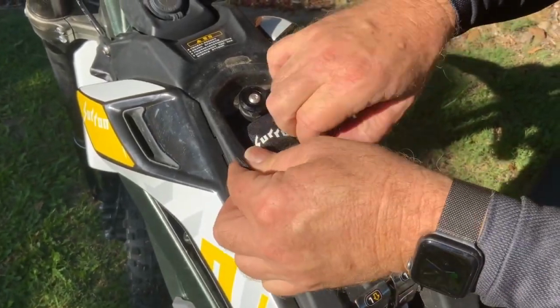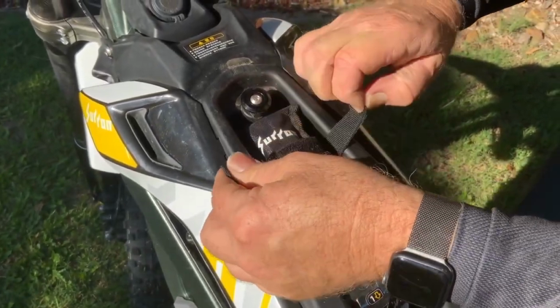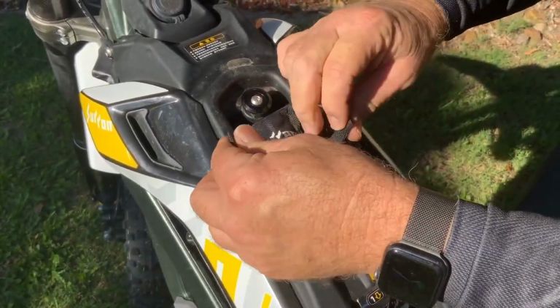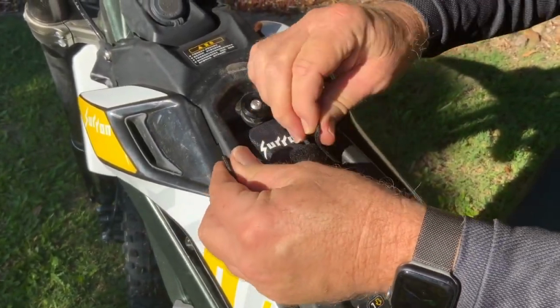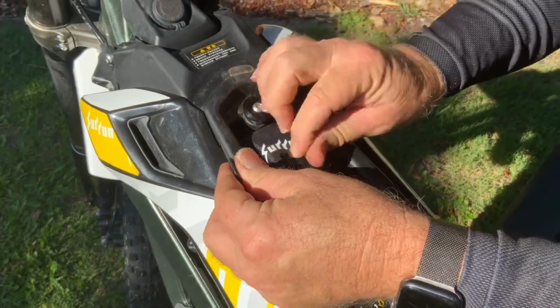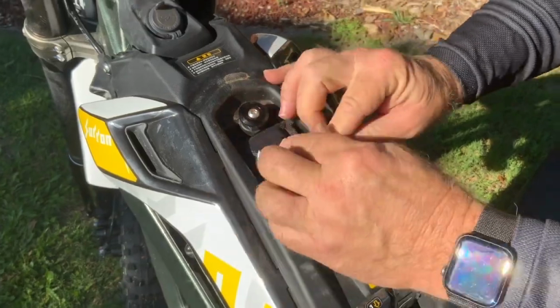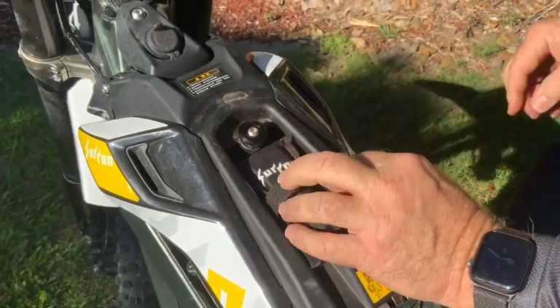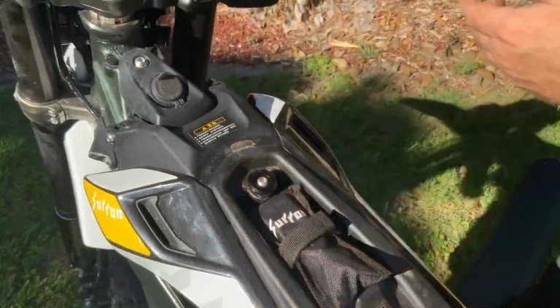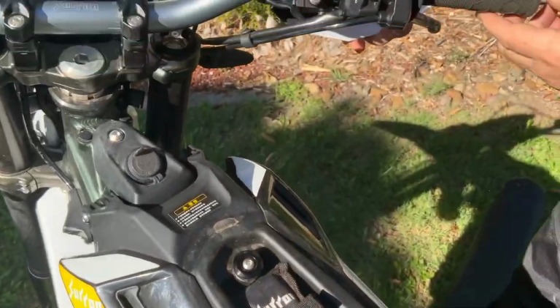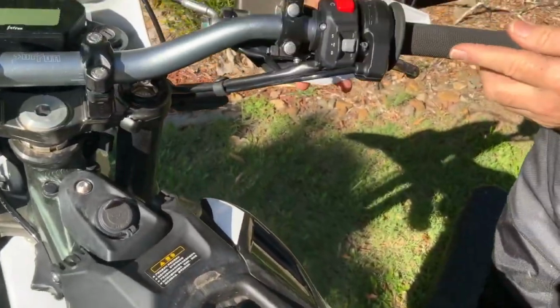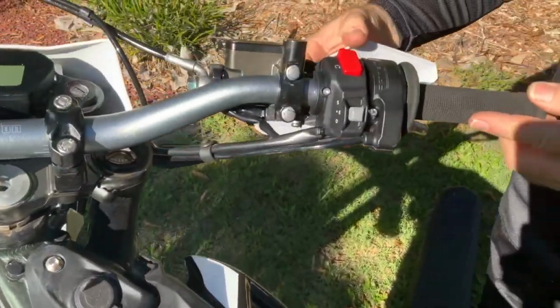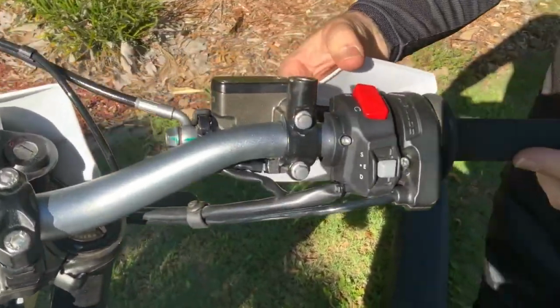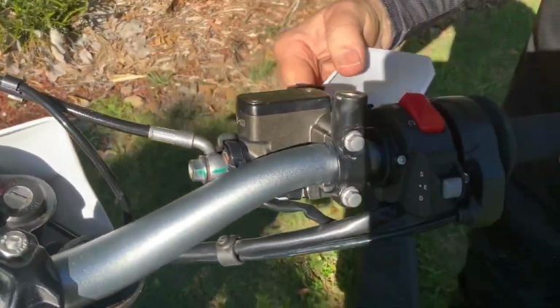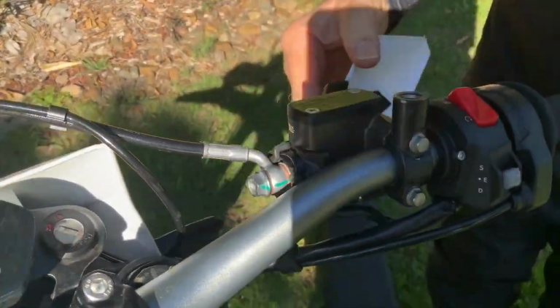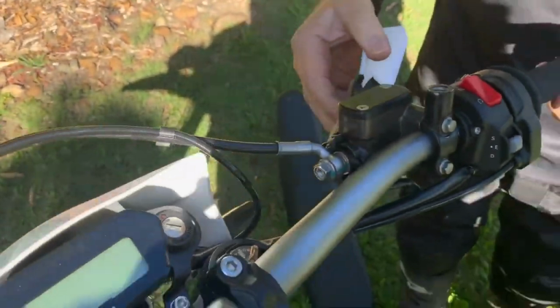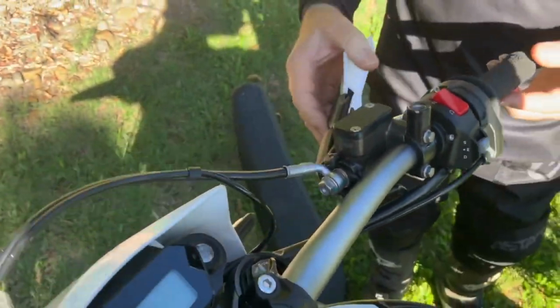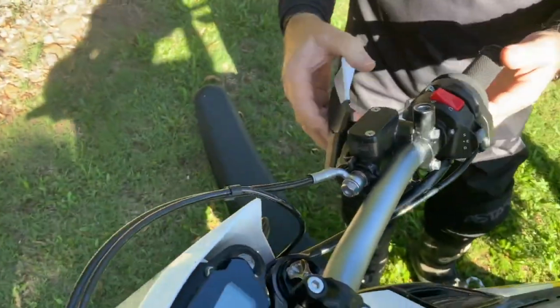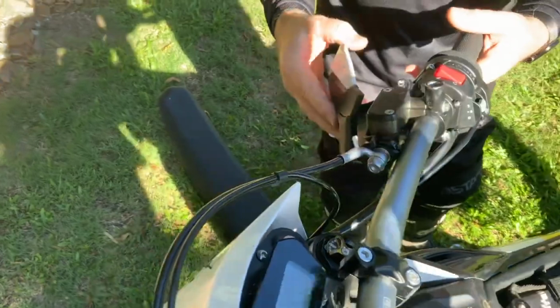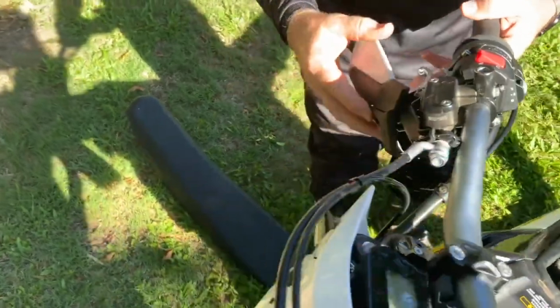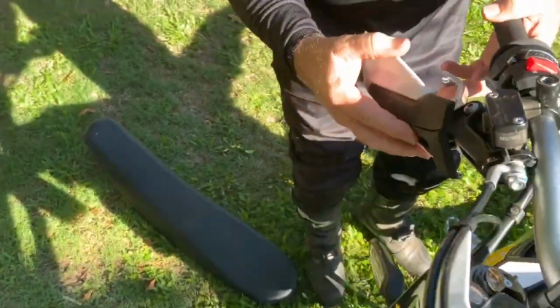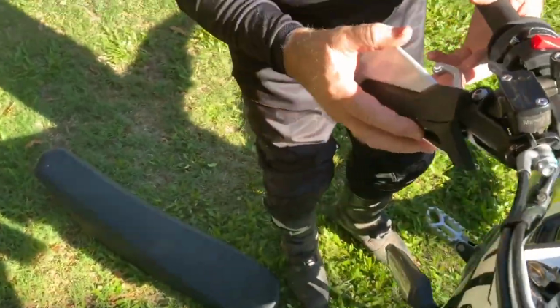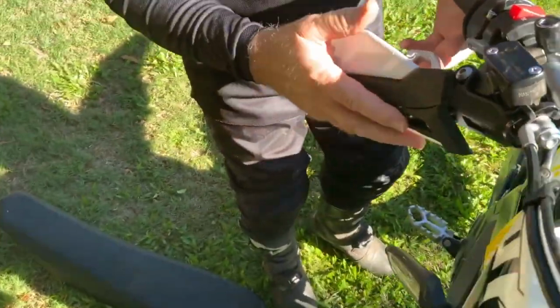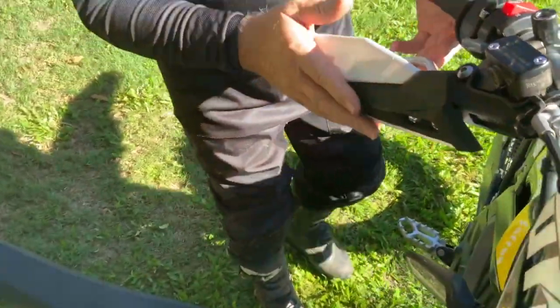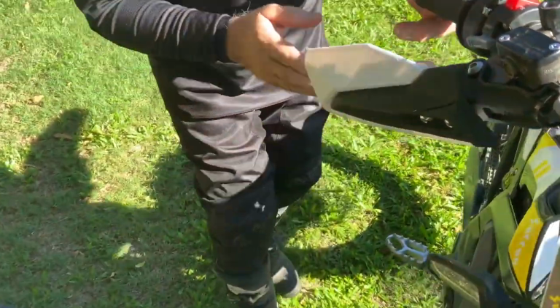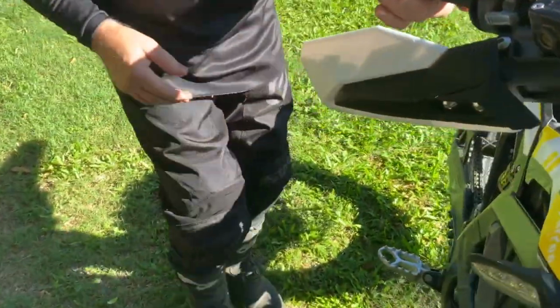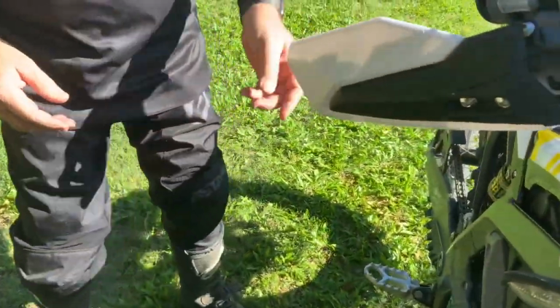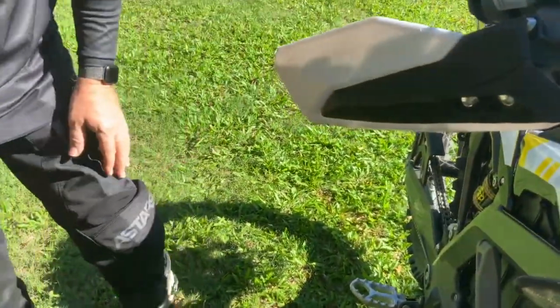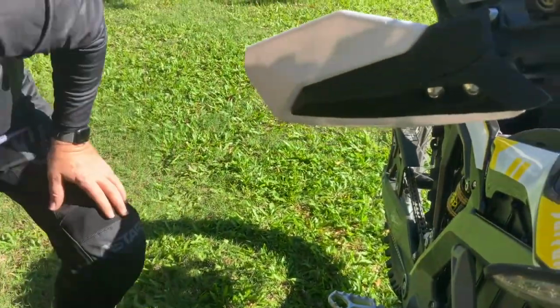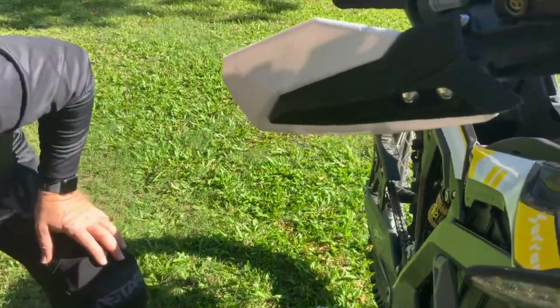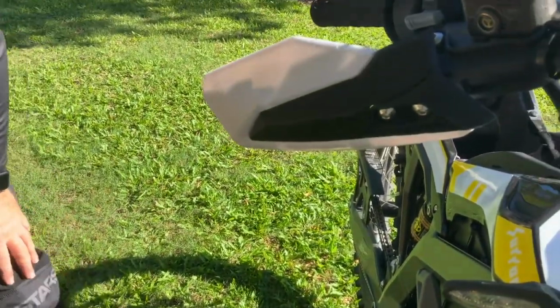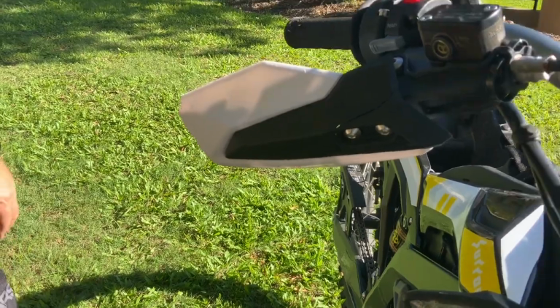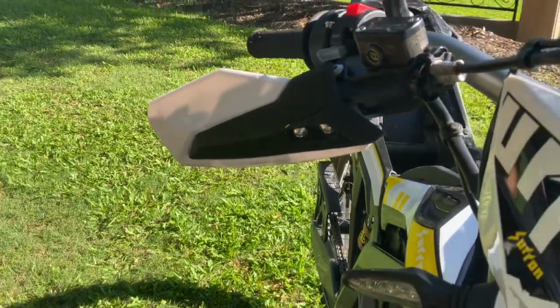The hand guards were reasonable — I'd probably put better hand guards on. I've actually broken these; we had quite a few crashes on the poor little thing. But overall it's very robust and it's stood up very well.